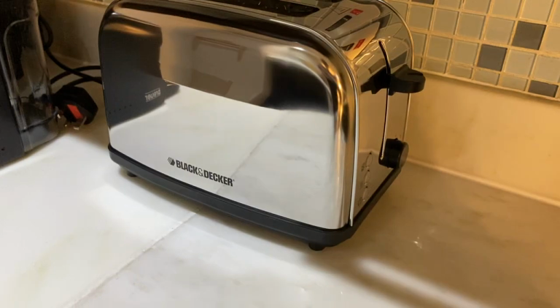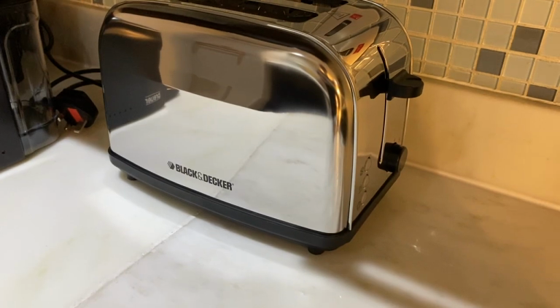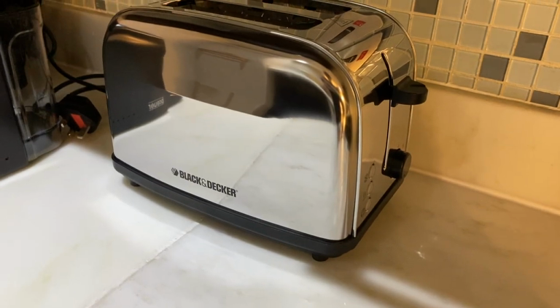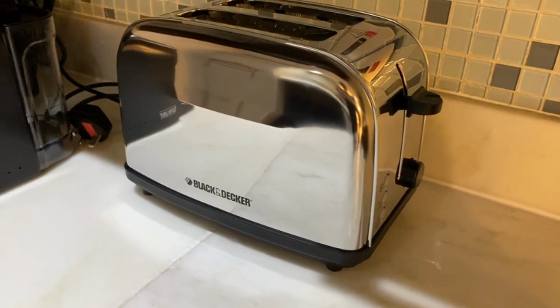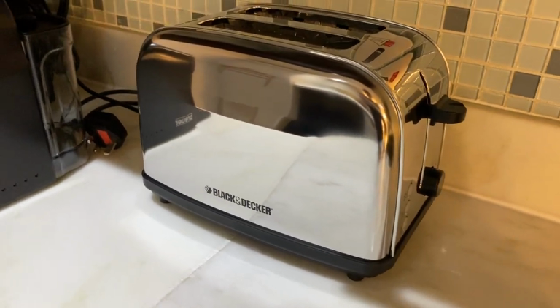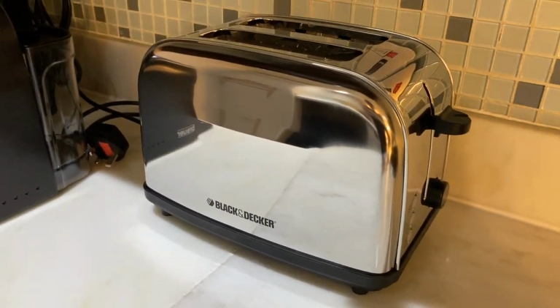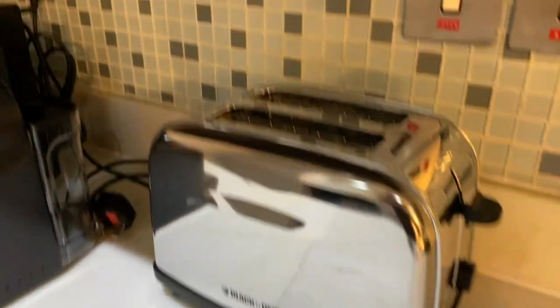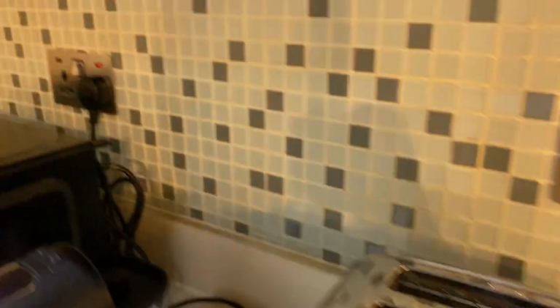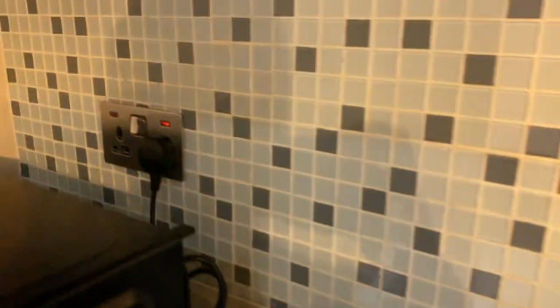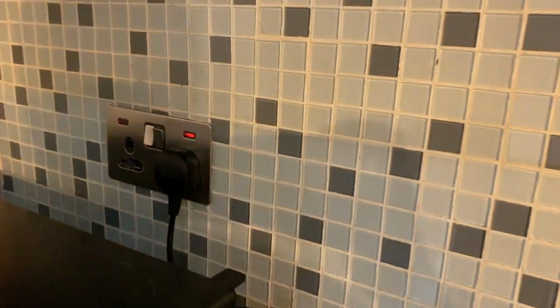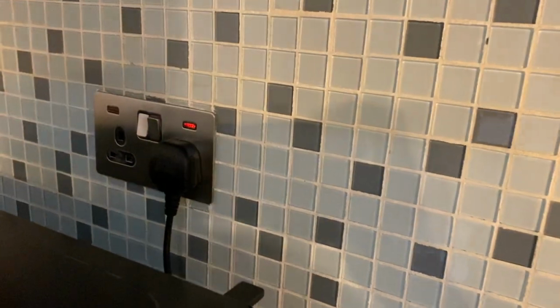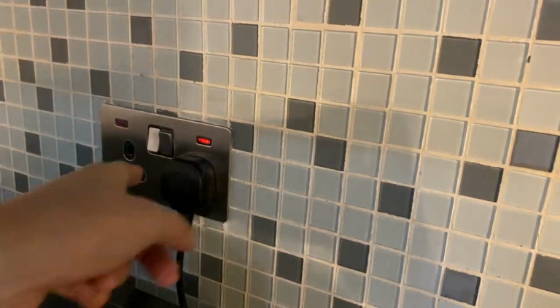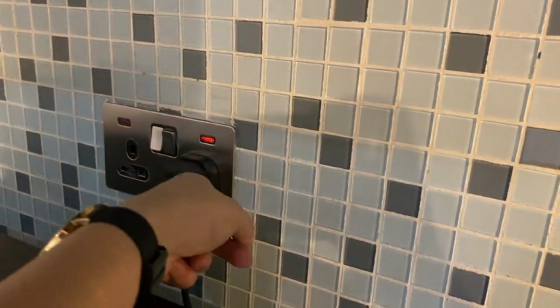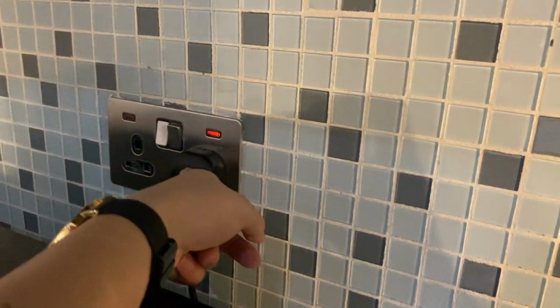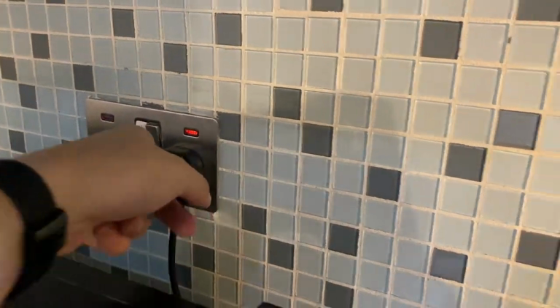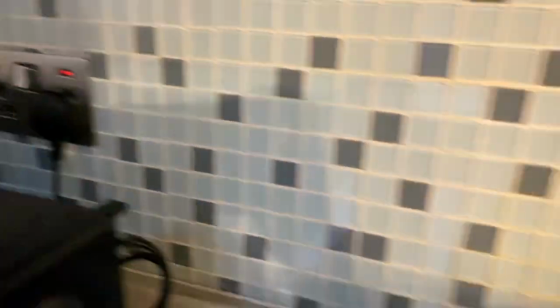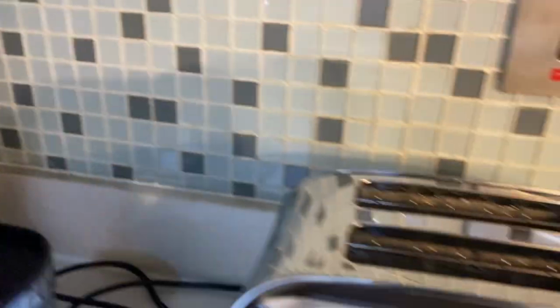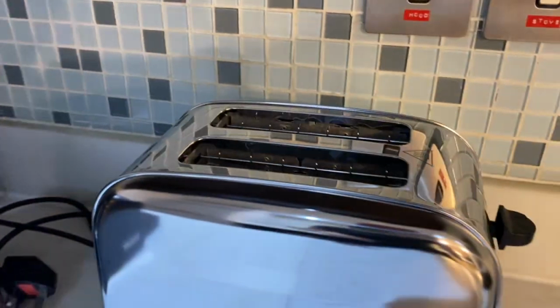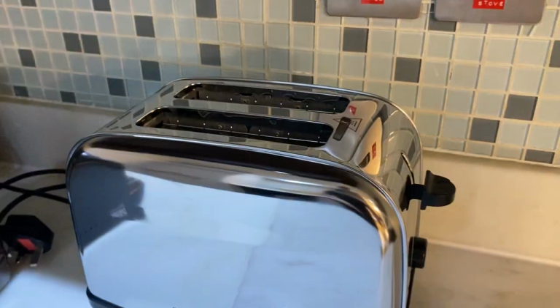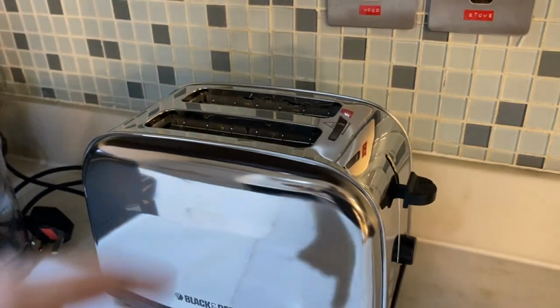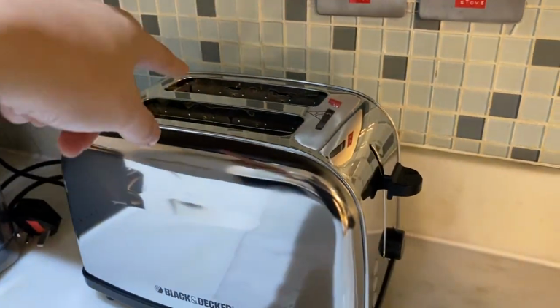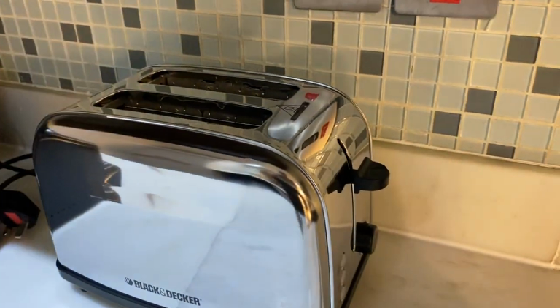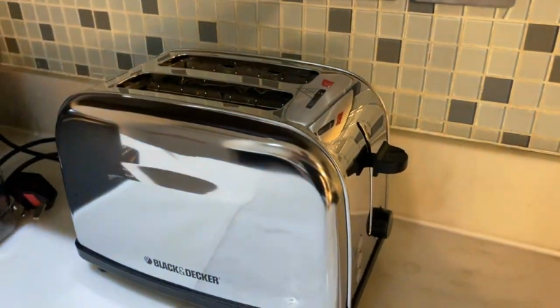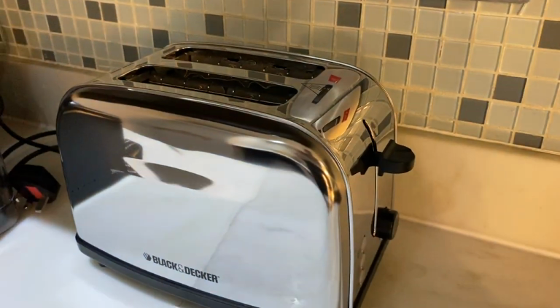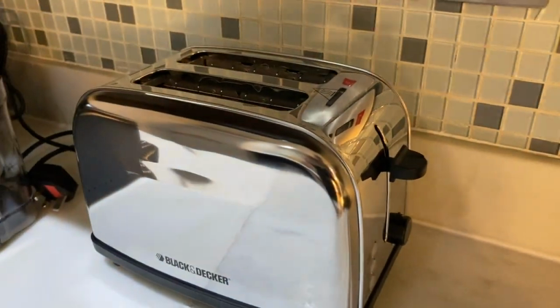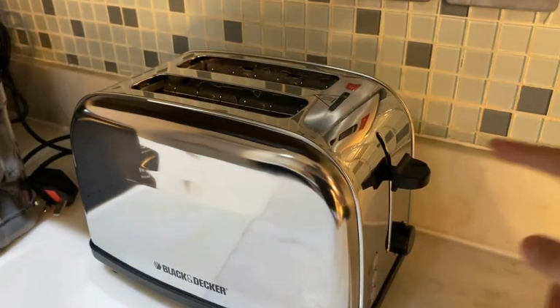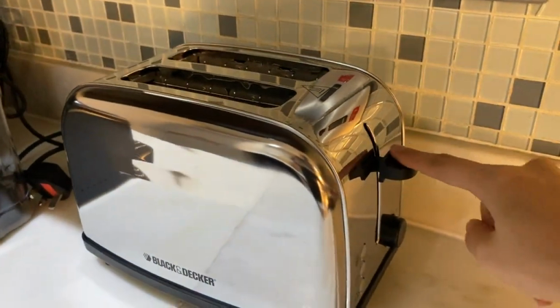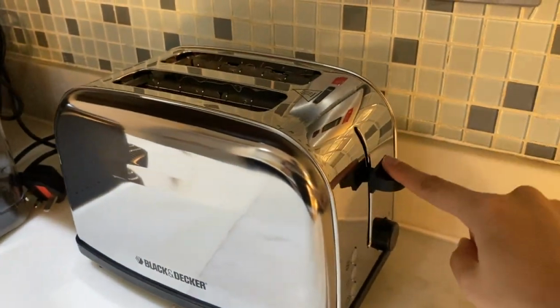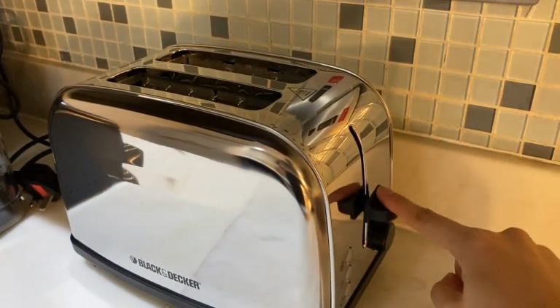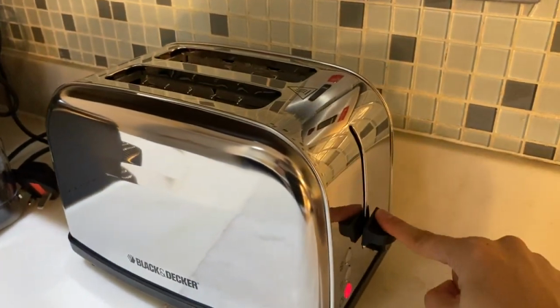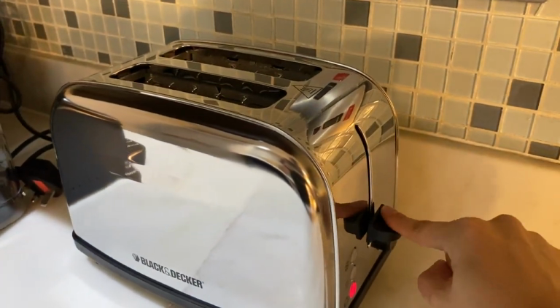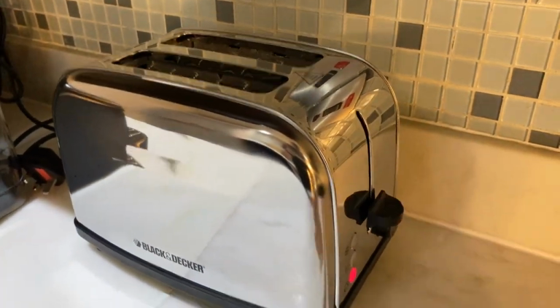To operate the Black & Decker toaster, make sure that it's plugged in and turned on. Place the bread inside, then push this lever right here to turn on.